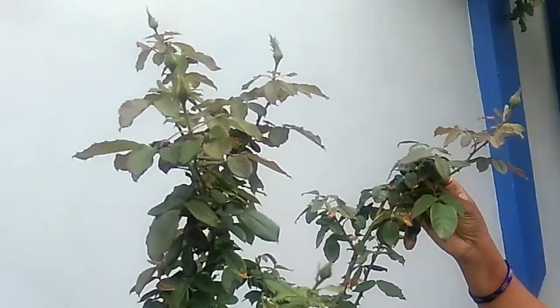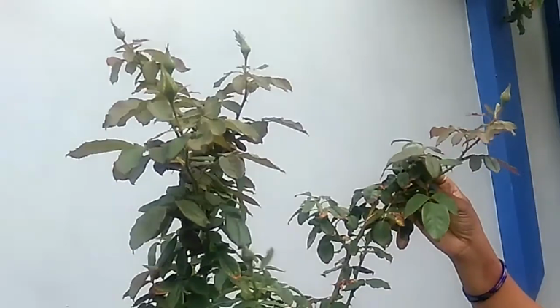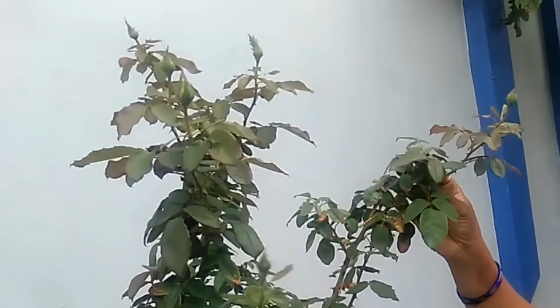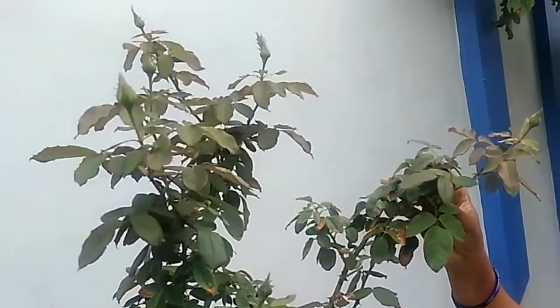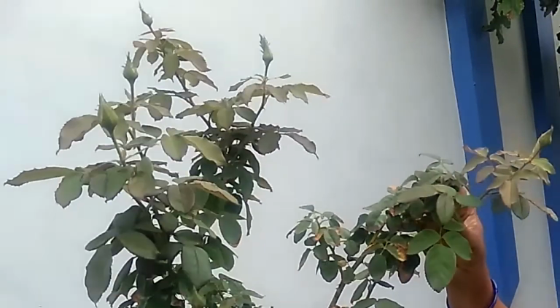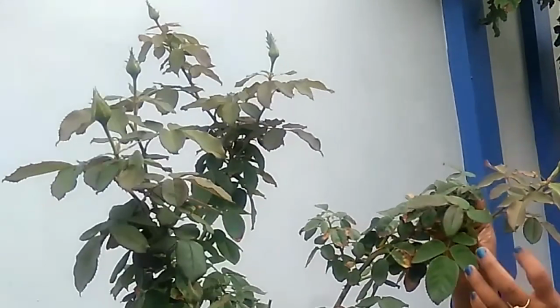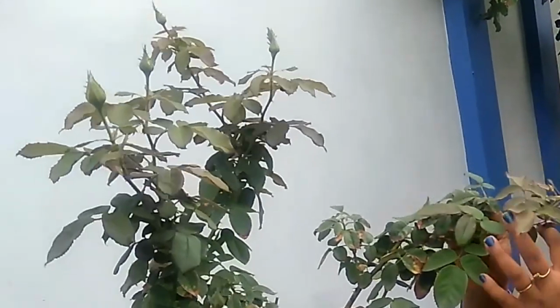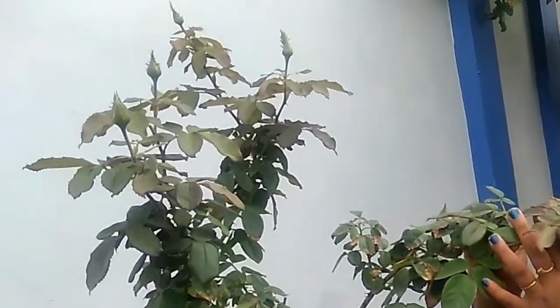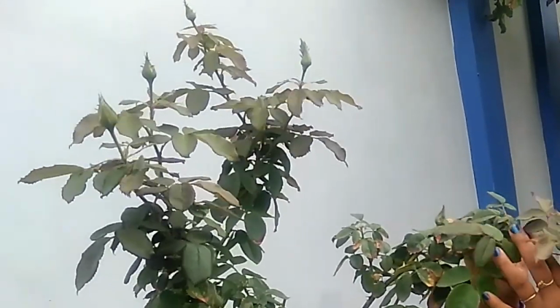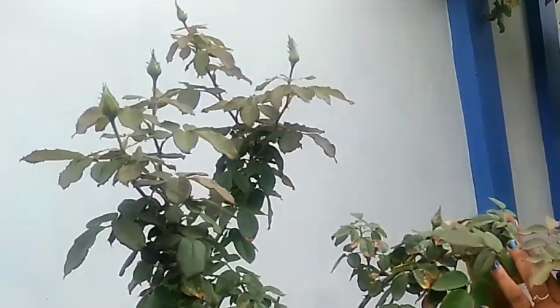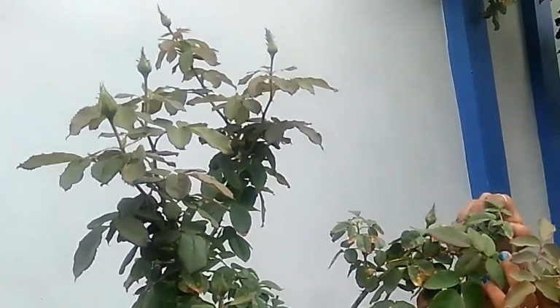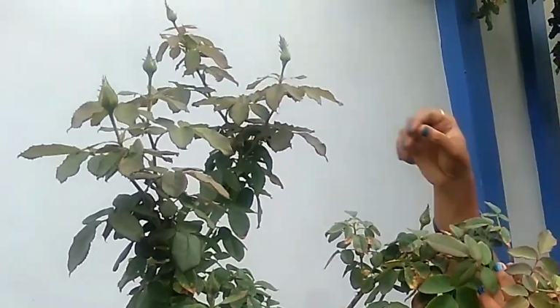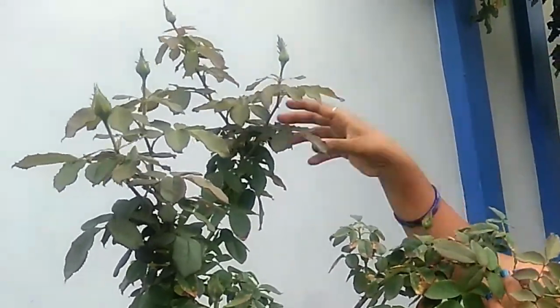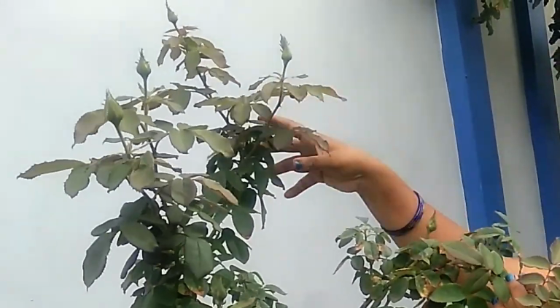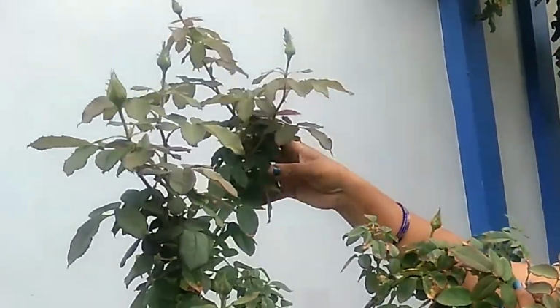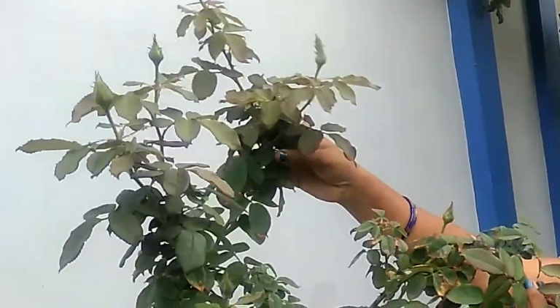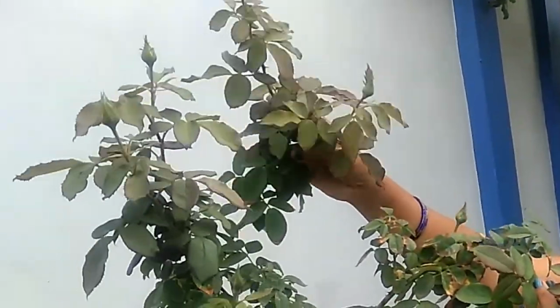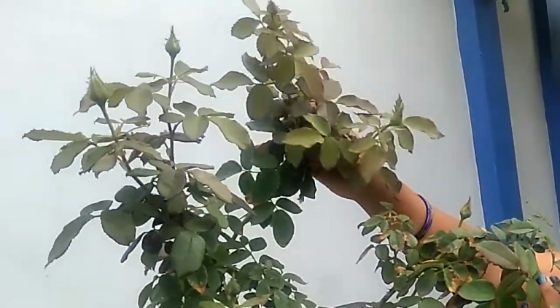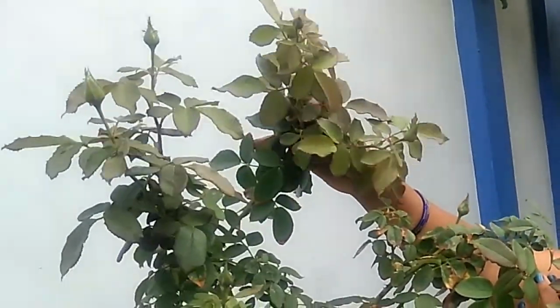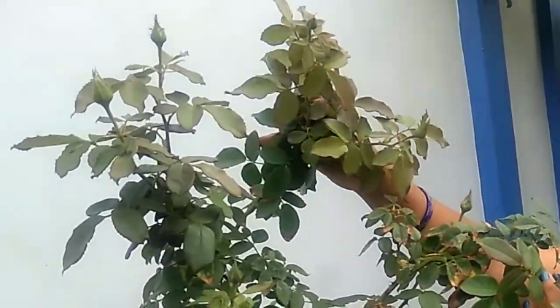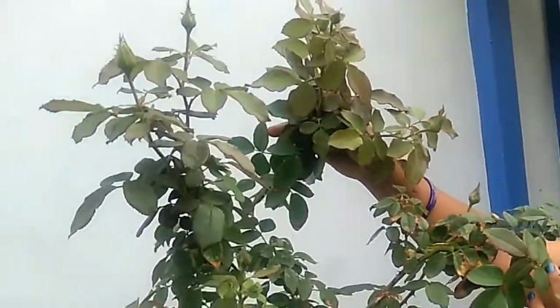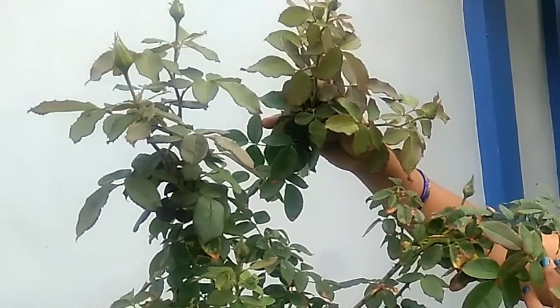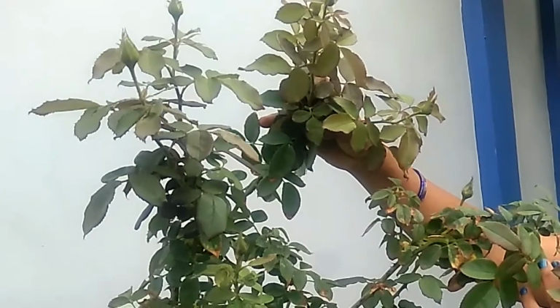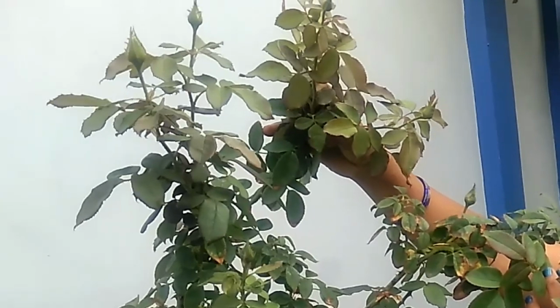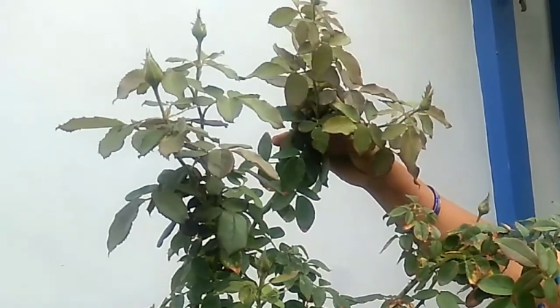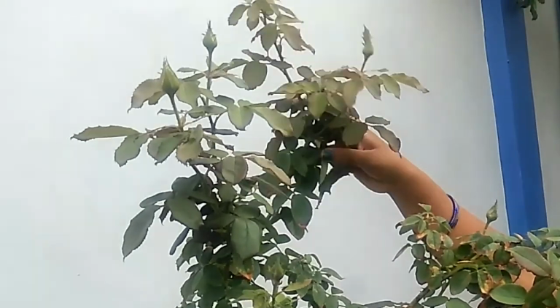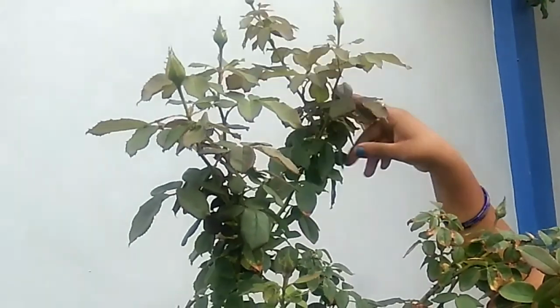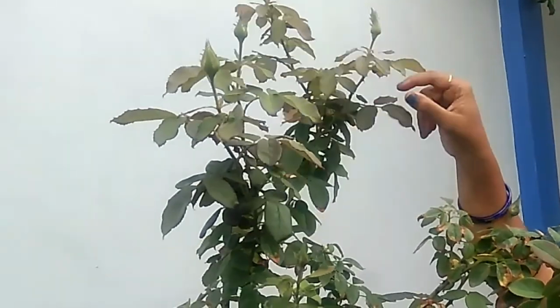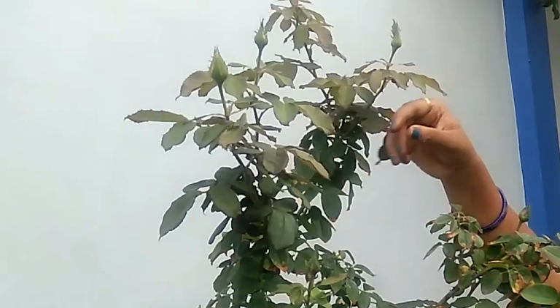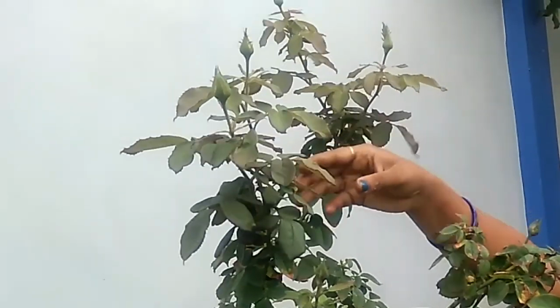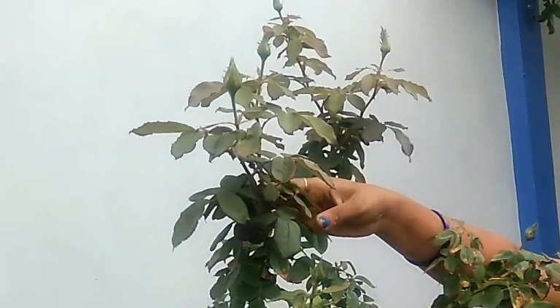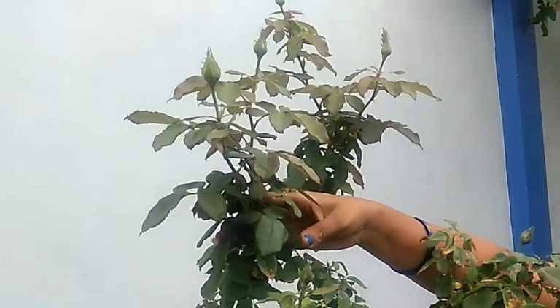This is a rose. This is a yellow-orange mix rose. There are many plants. But I have a few videos.